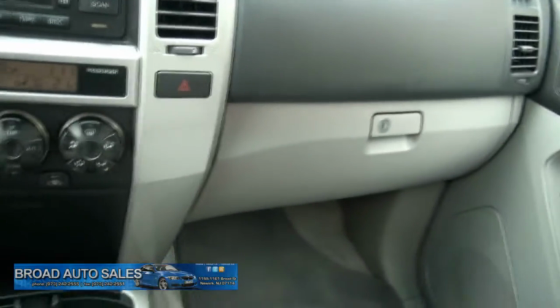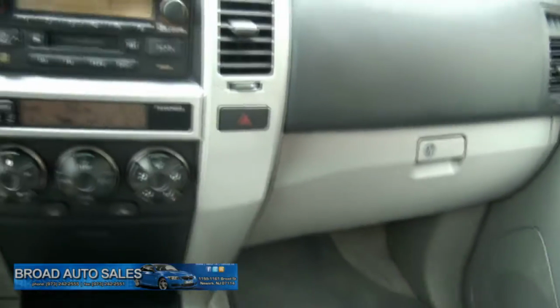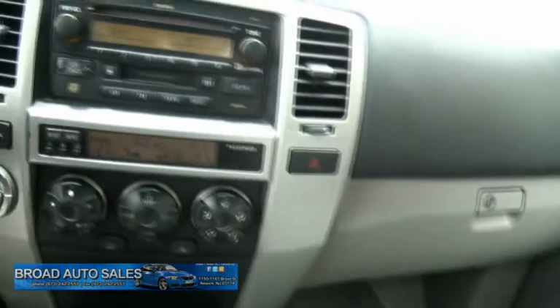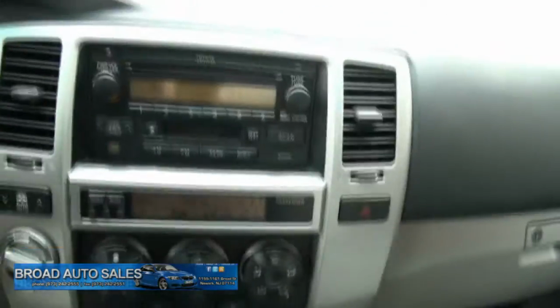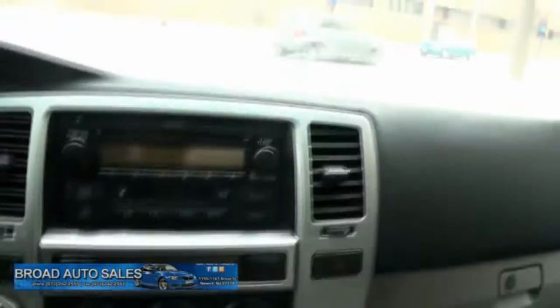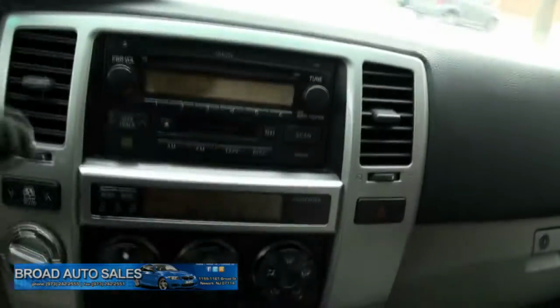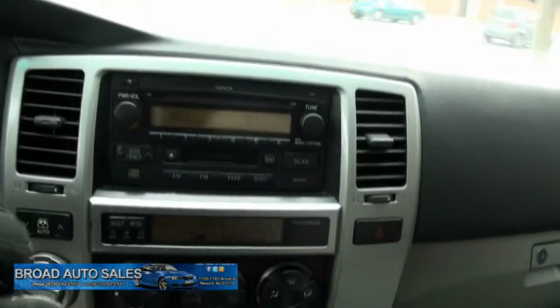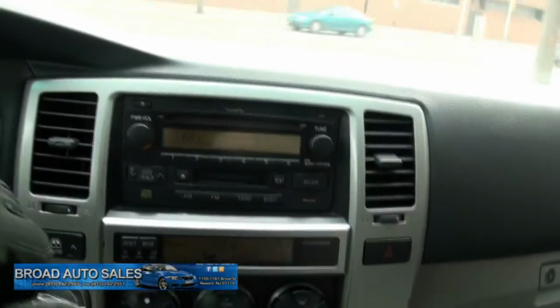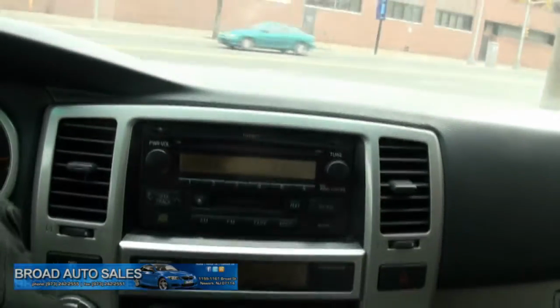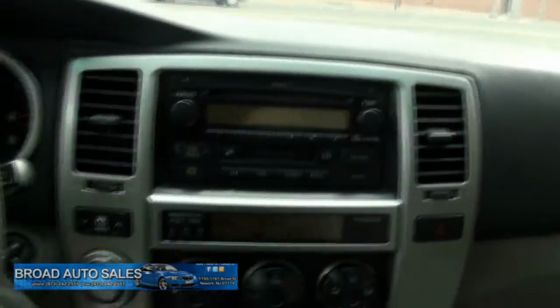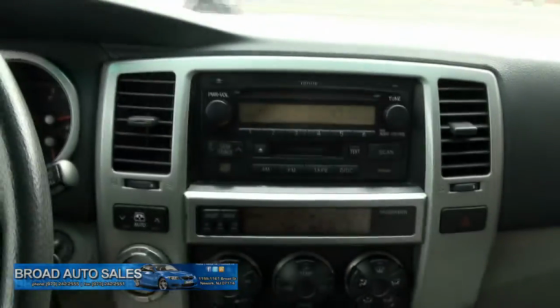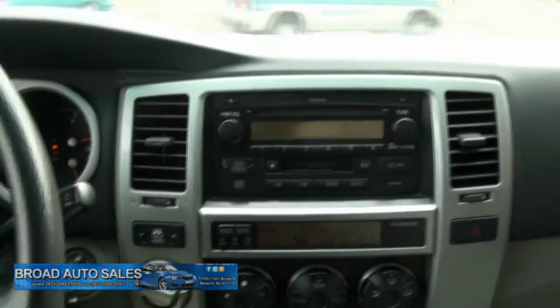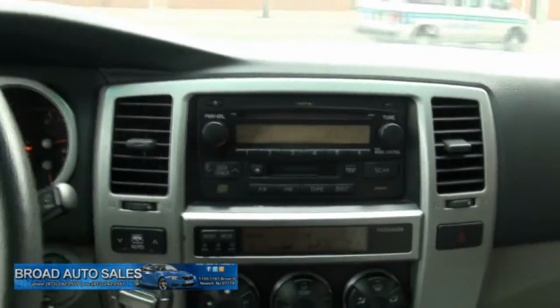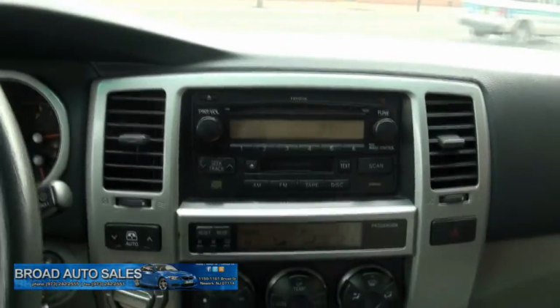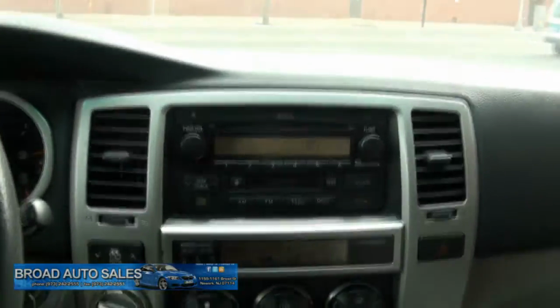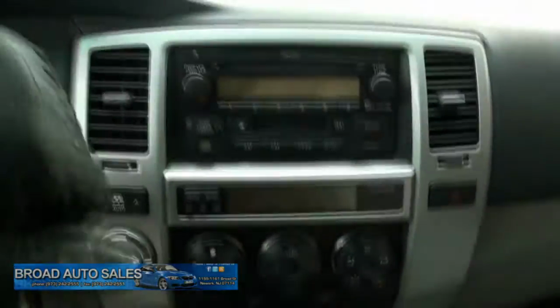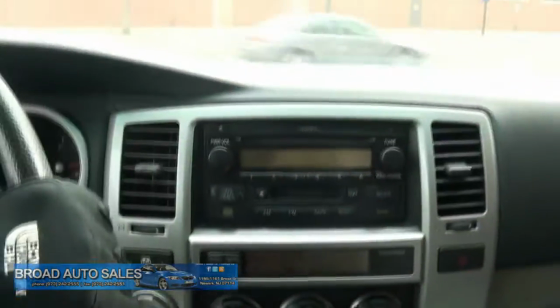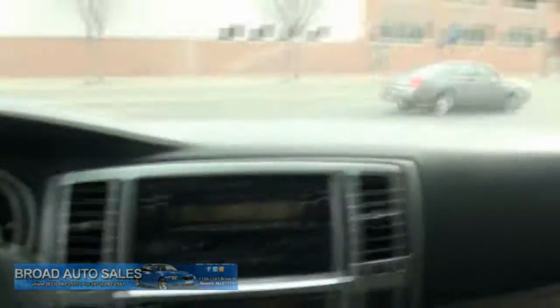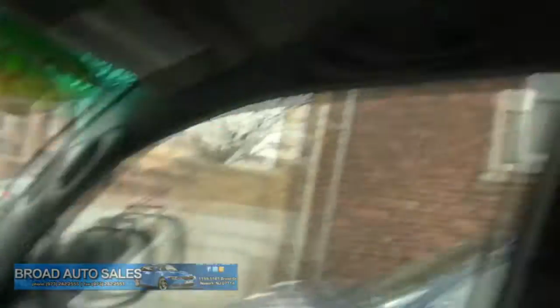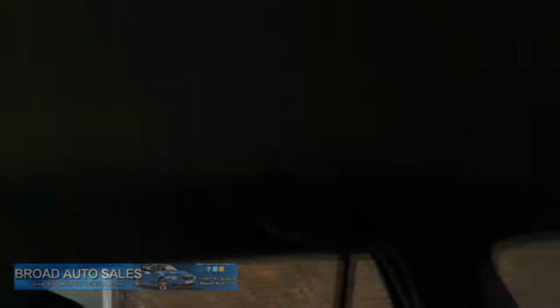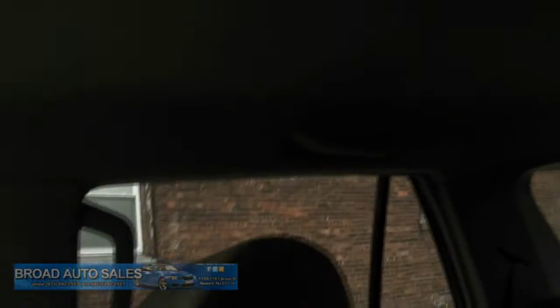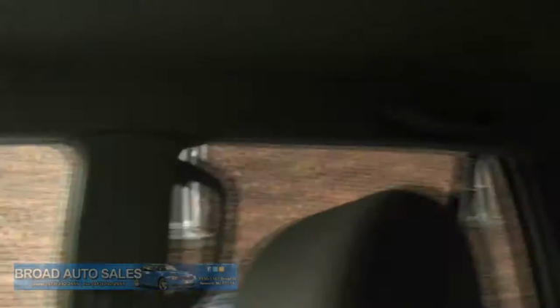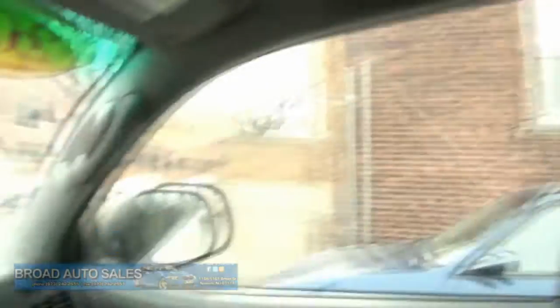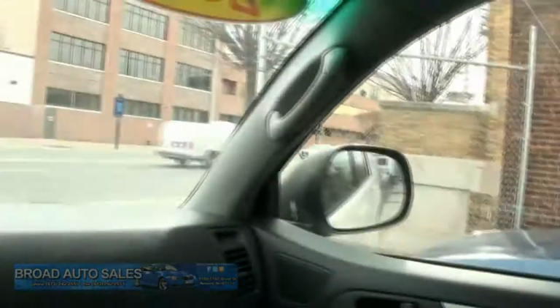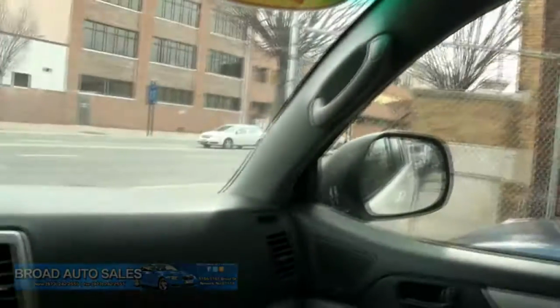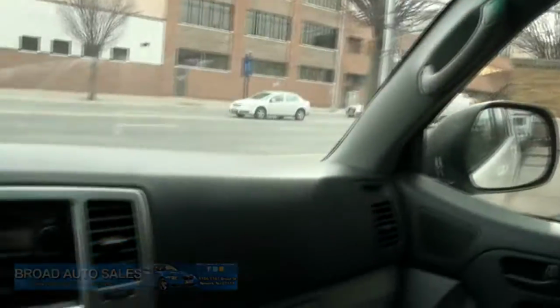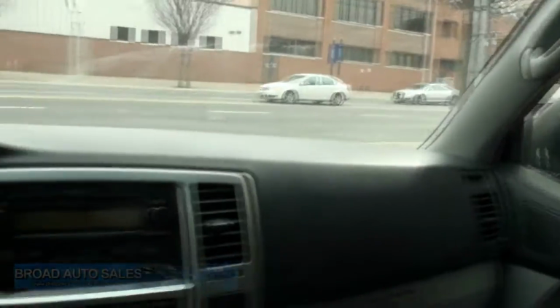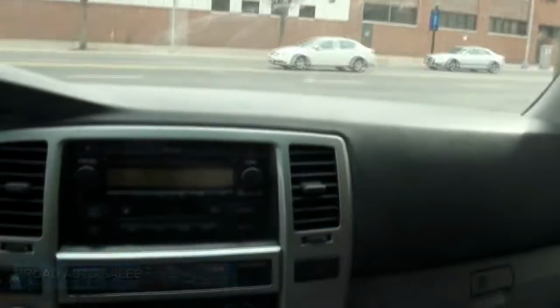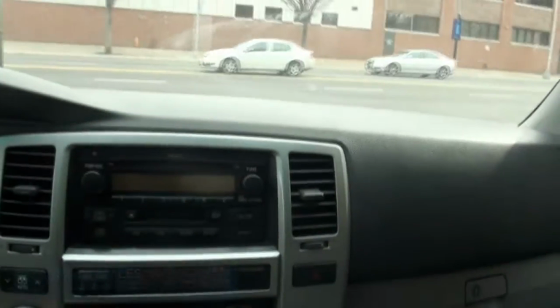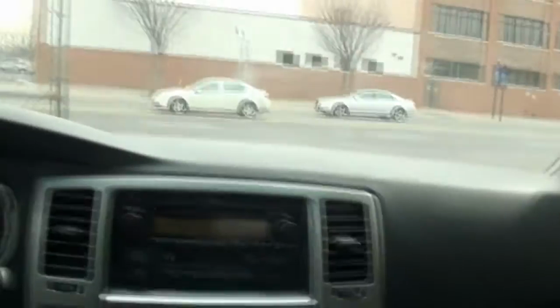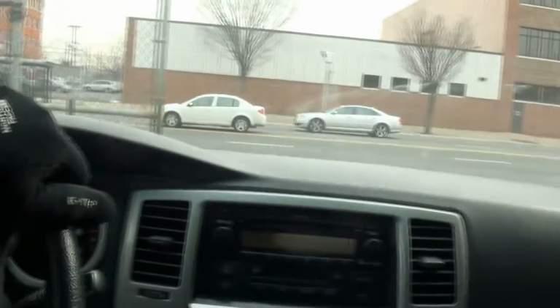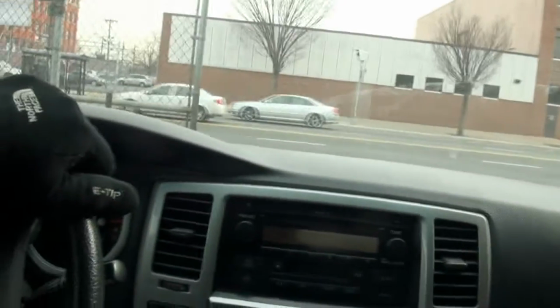I remember when these things were just two doors, and they used to take the back hatches off — basically became like a pickup truck.